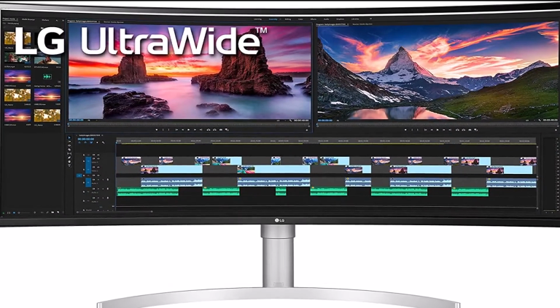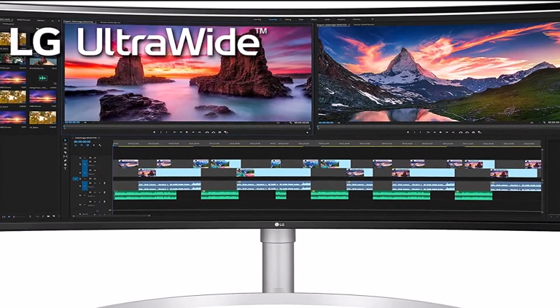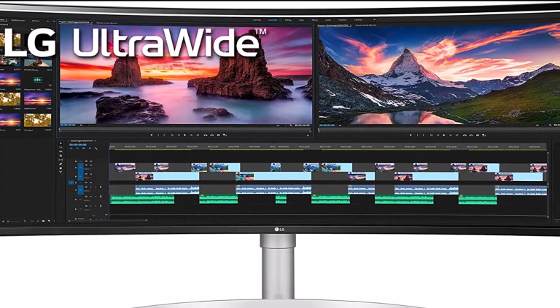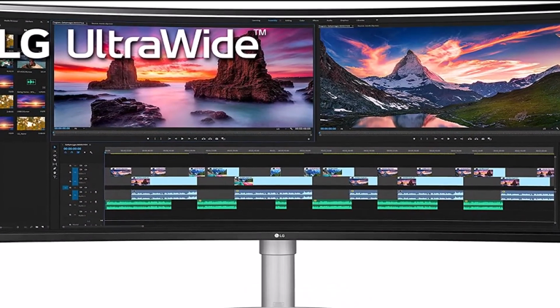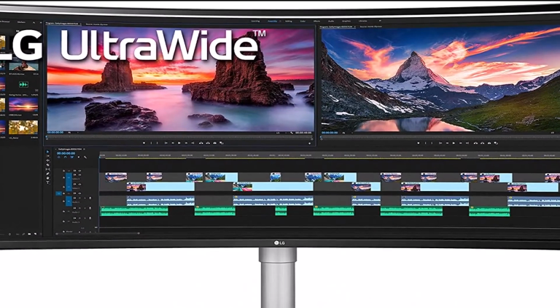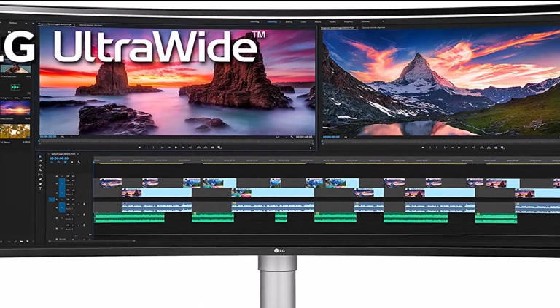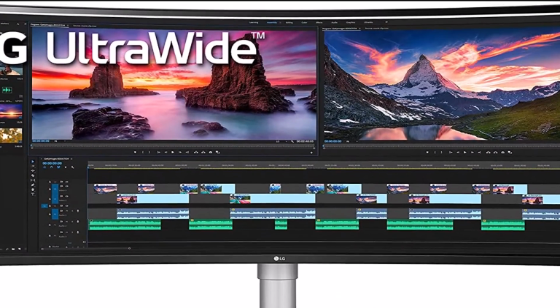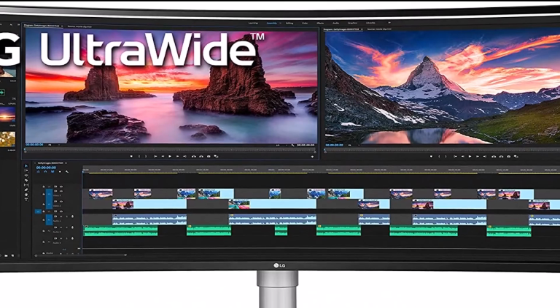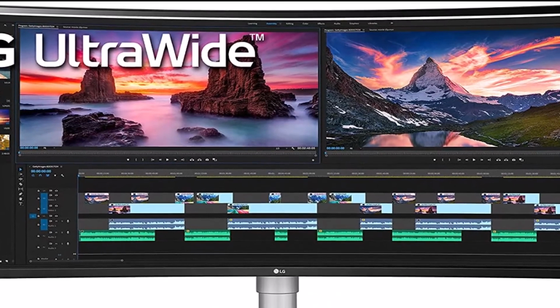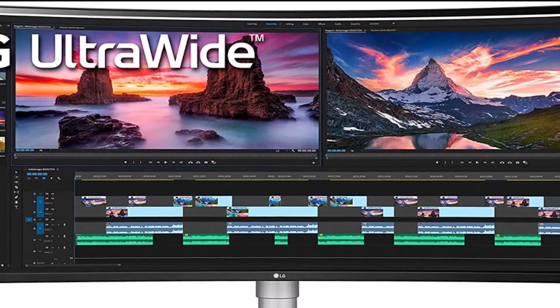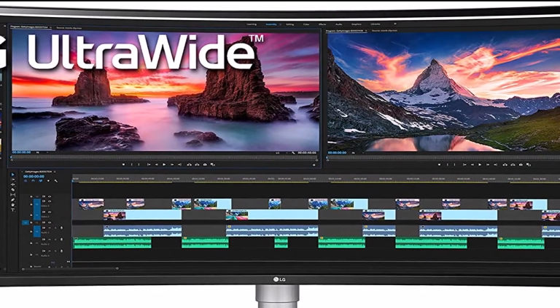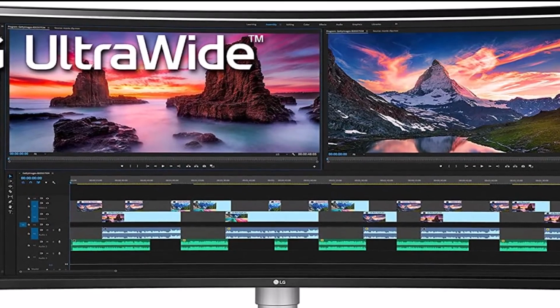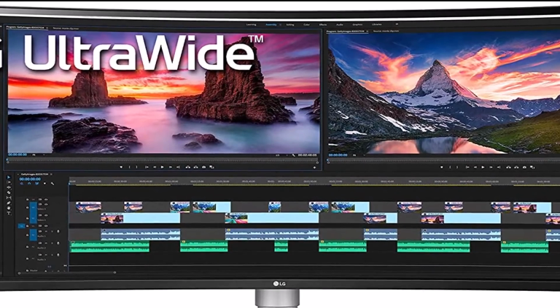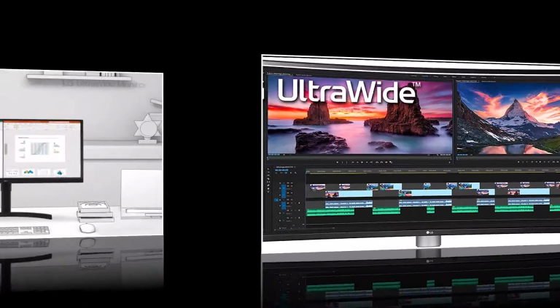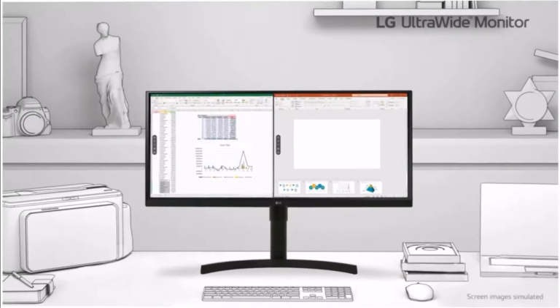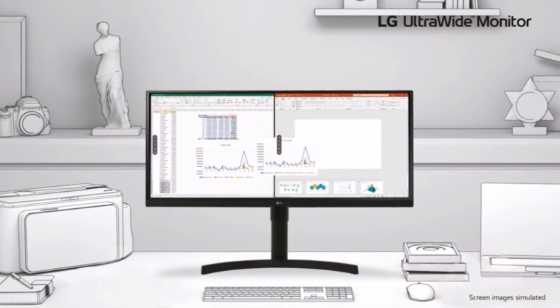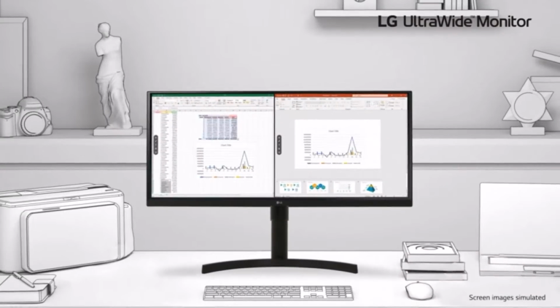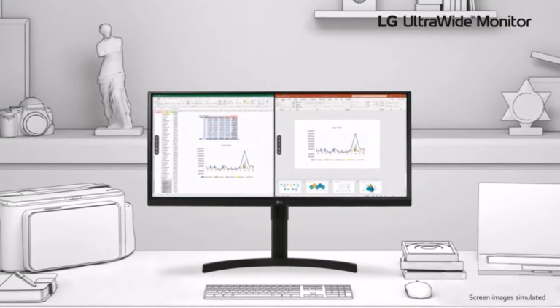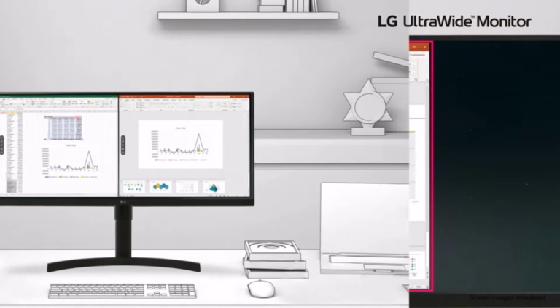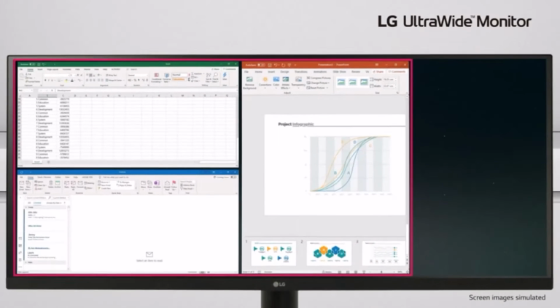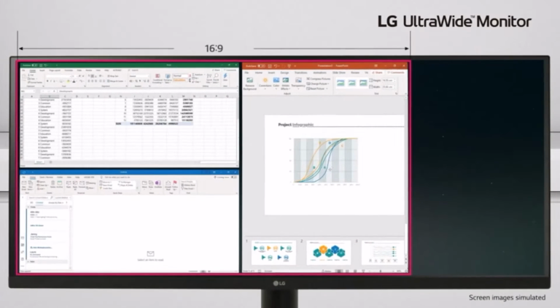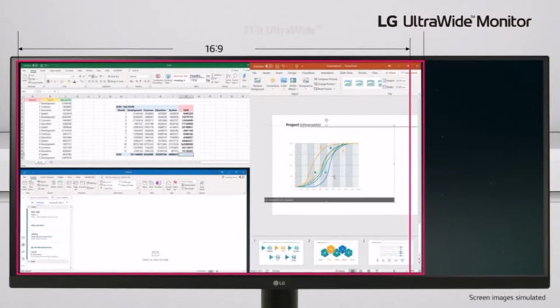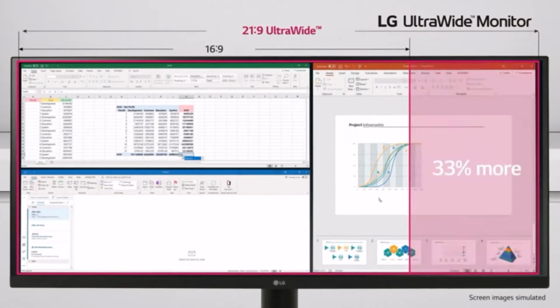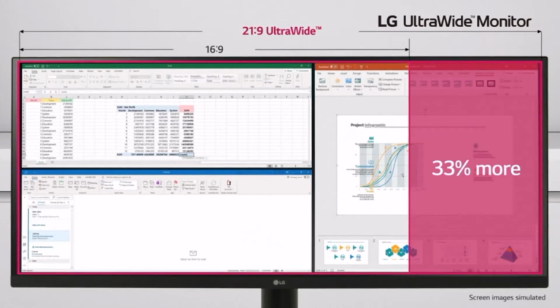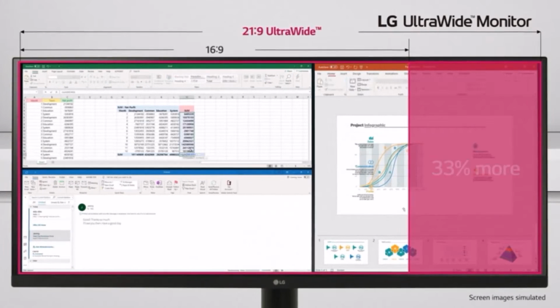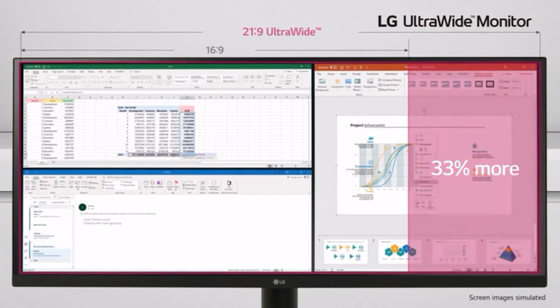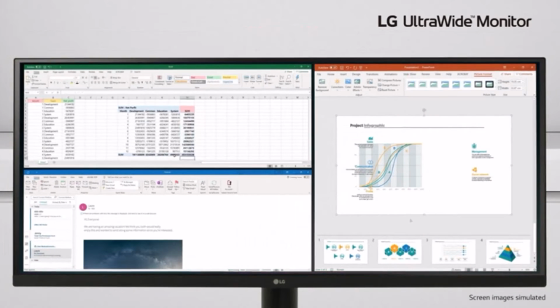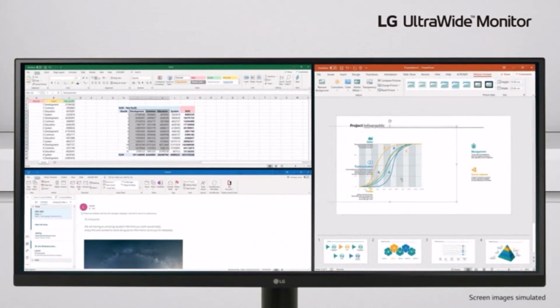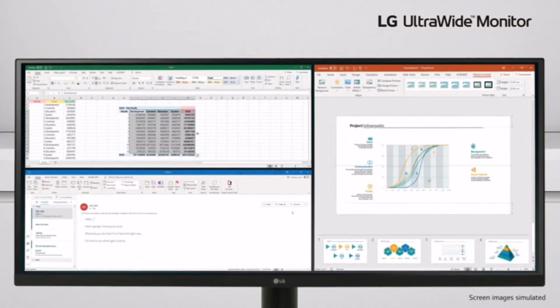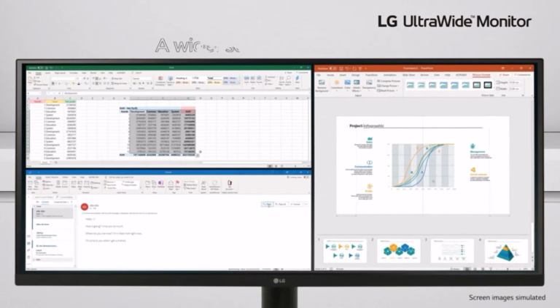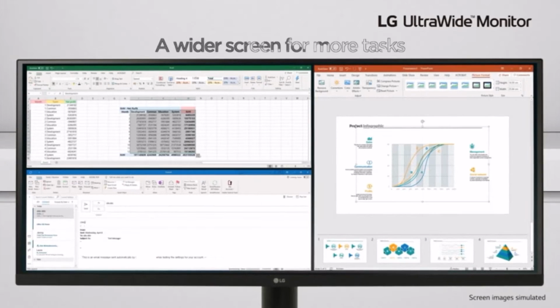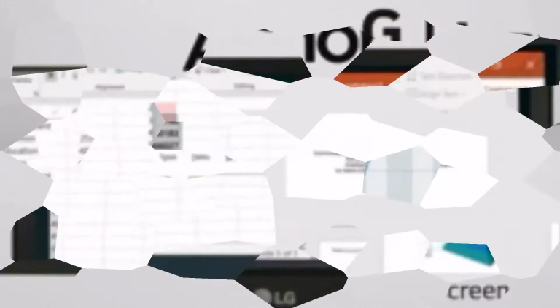The monitor also has a picture-by-picture mode, so you can display images from two sources at once. If you need to share your screen with someone next to you, it has wide viewing angles, and the 2300R curve is subtle, so the image remains accurate when viewed from the side.